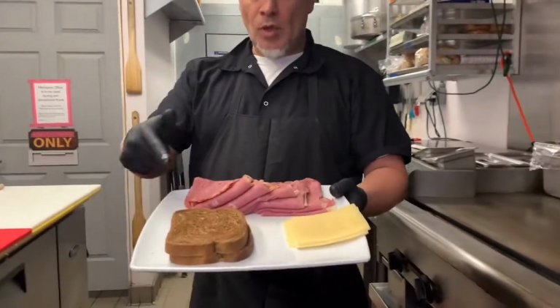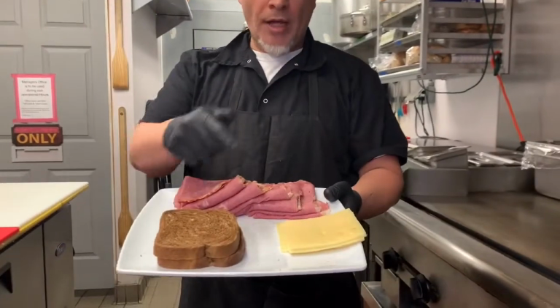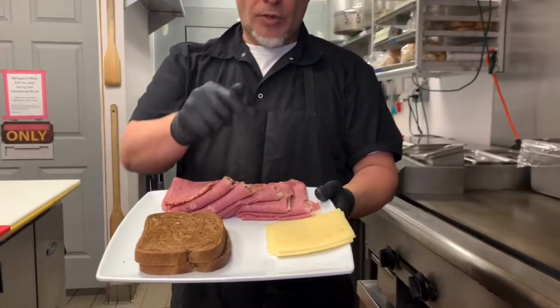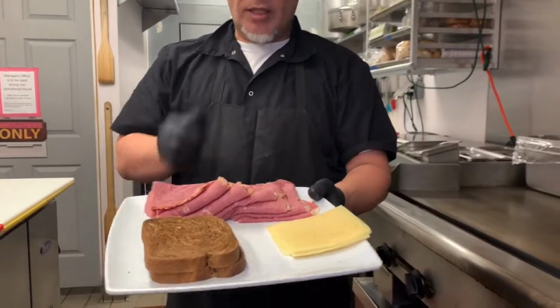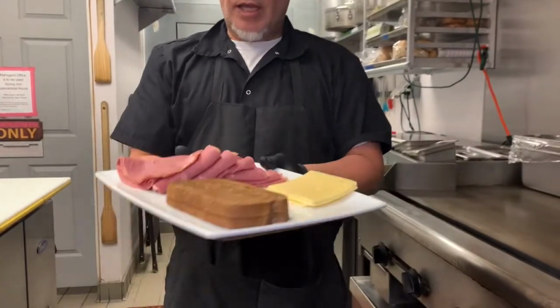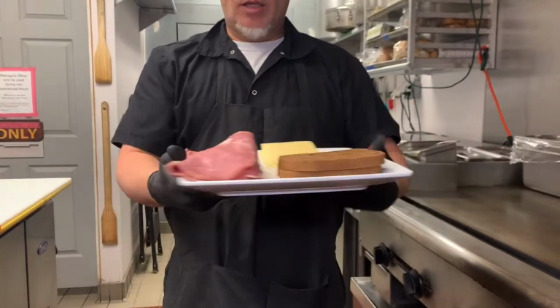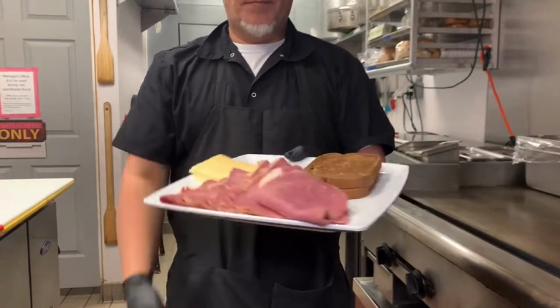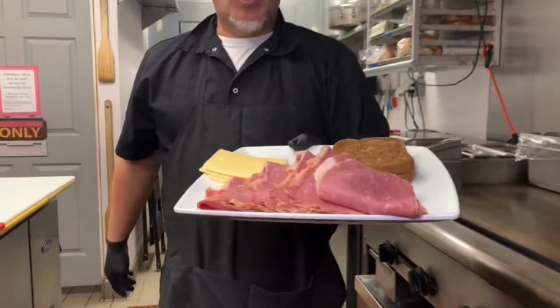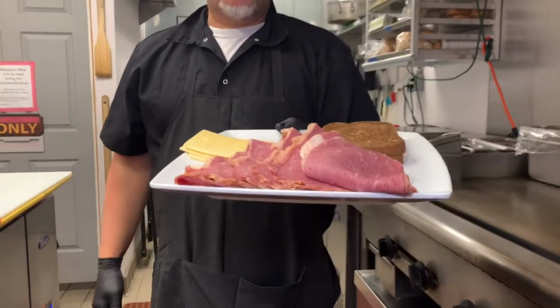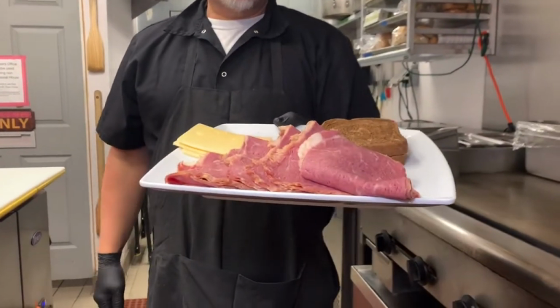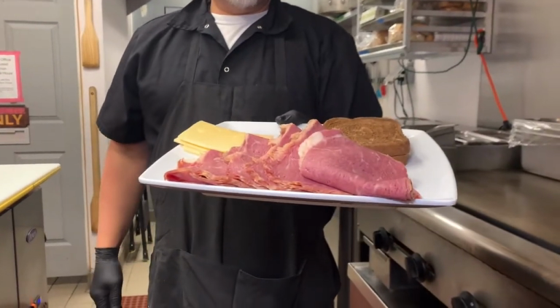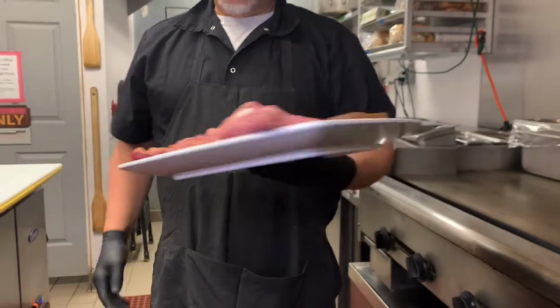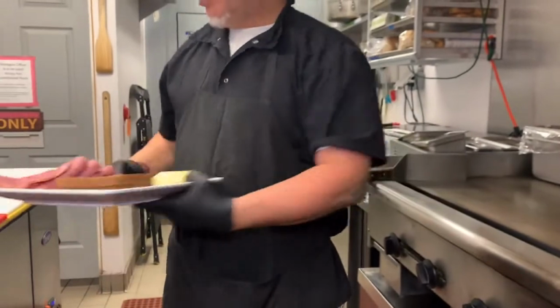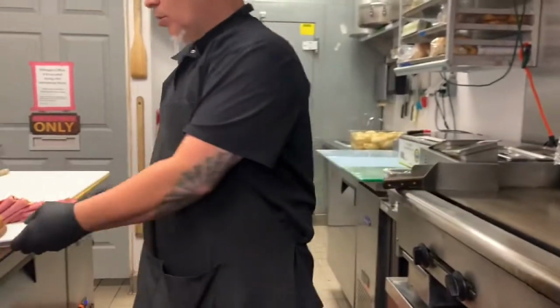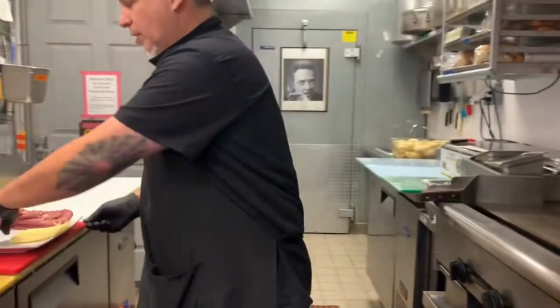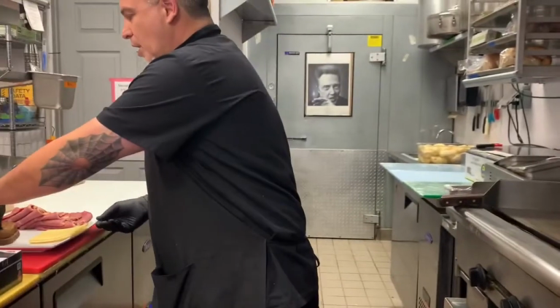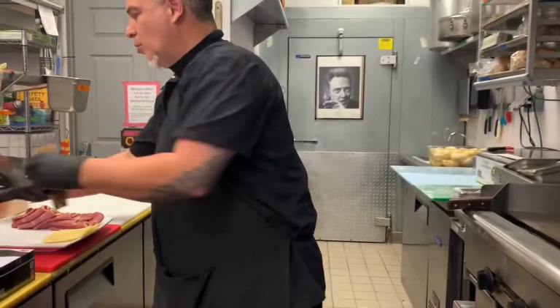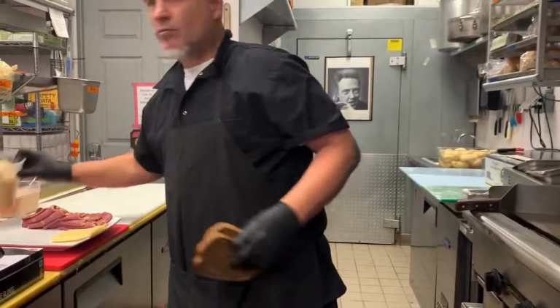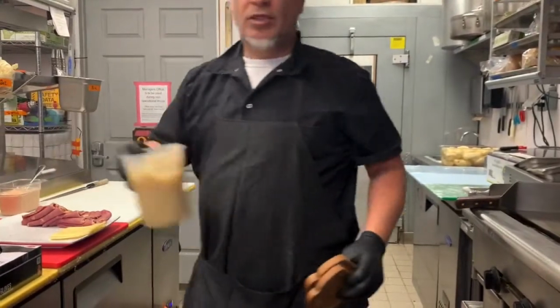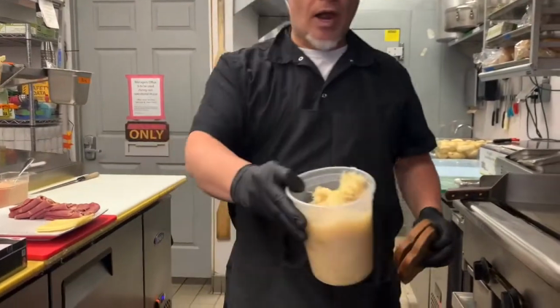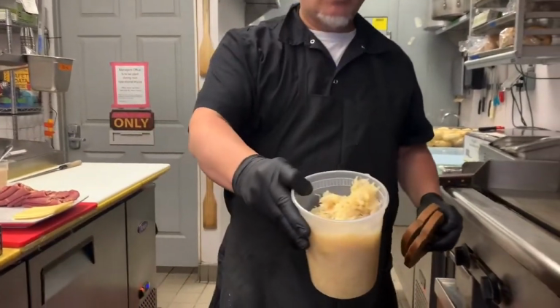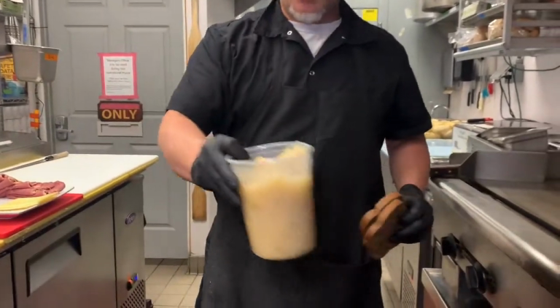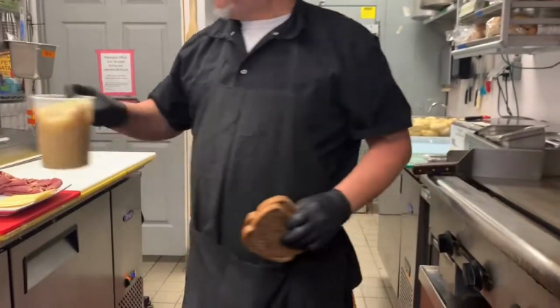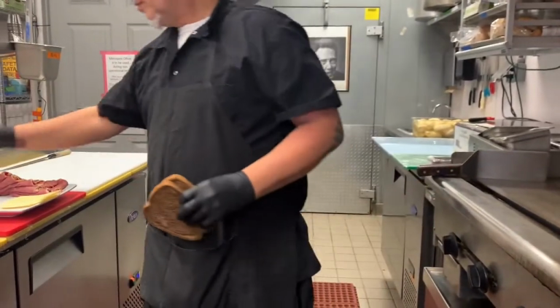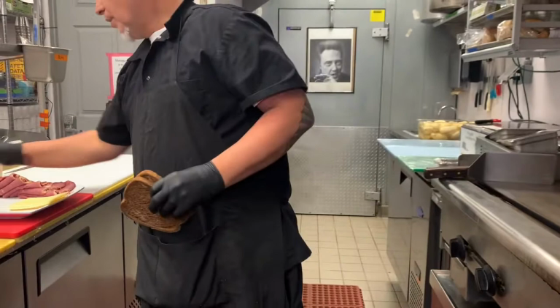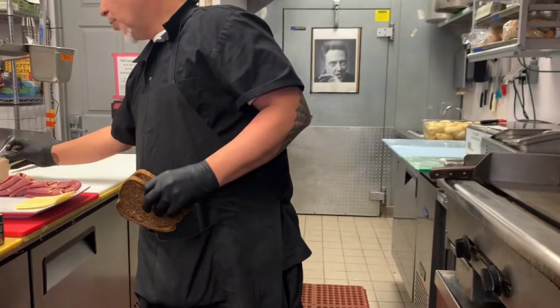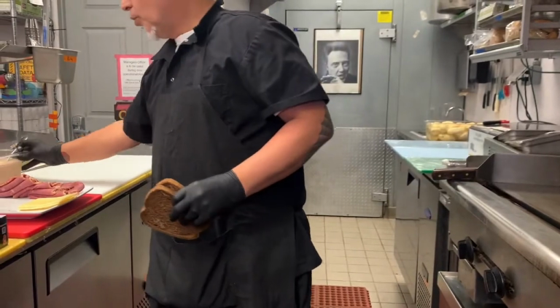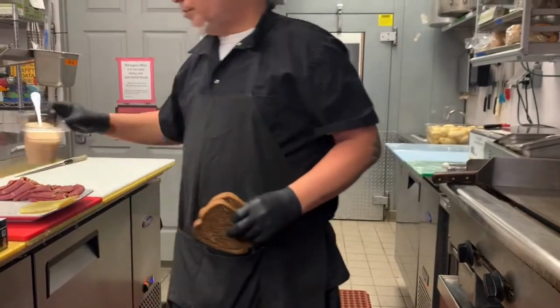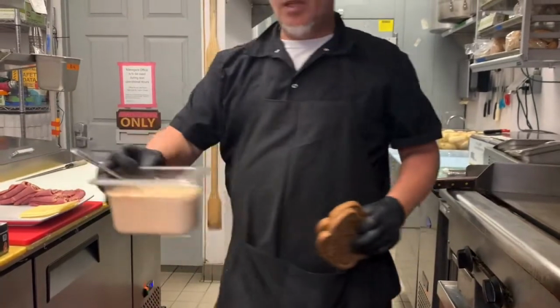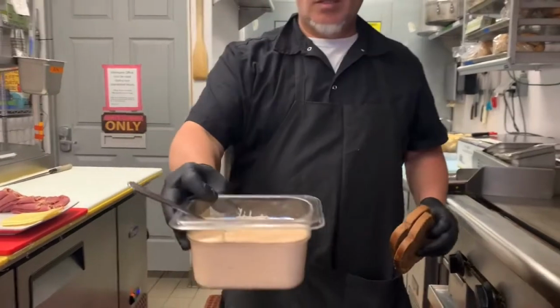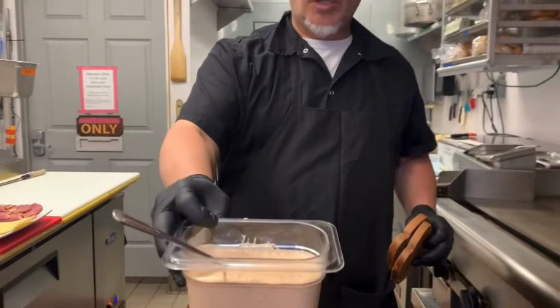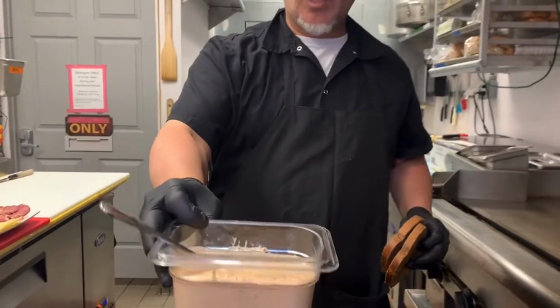So here it is — rye, Swiss, and corned beef. We're going to take the bread. And sauerkraut, right? And then our beautiful martini sauce. Delicious.